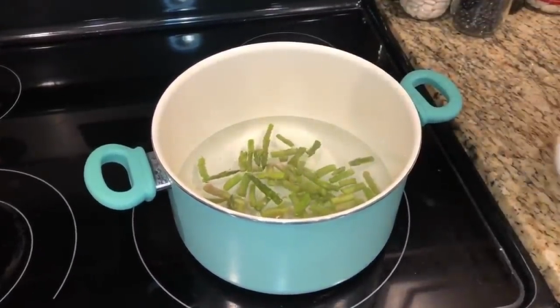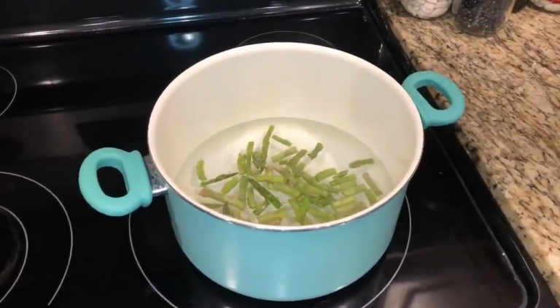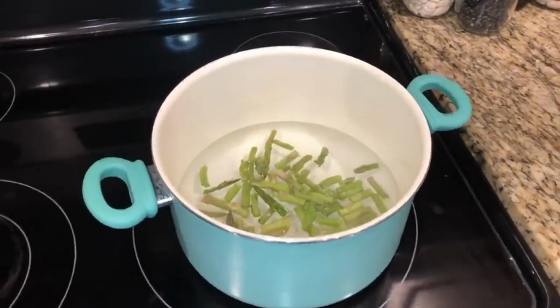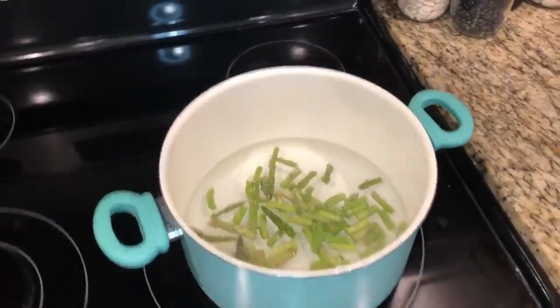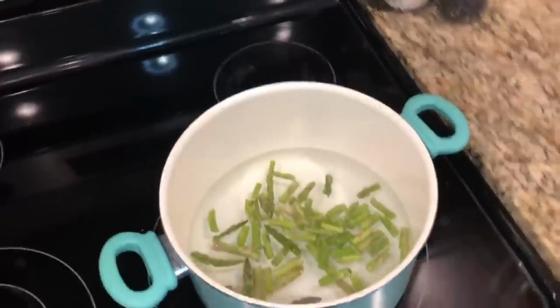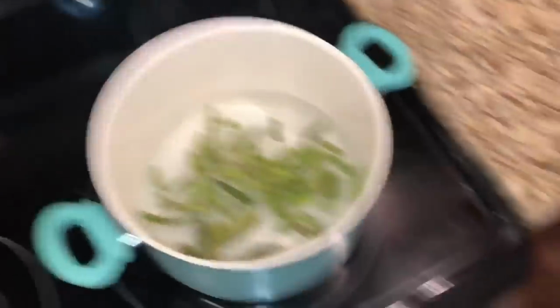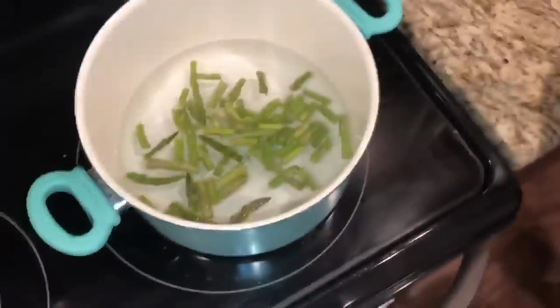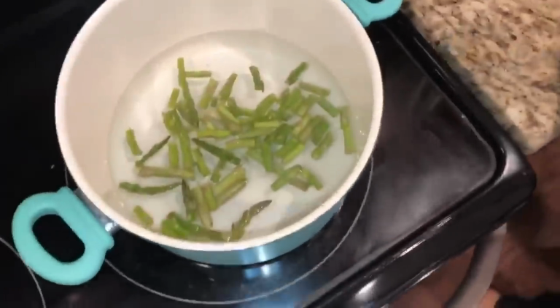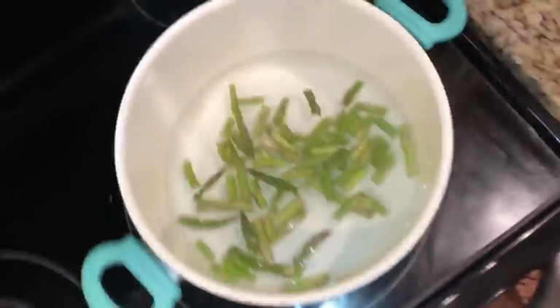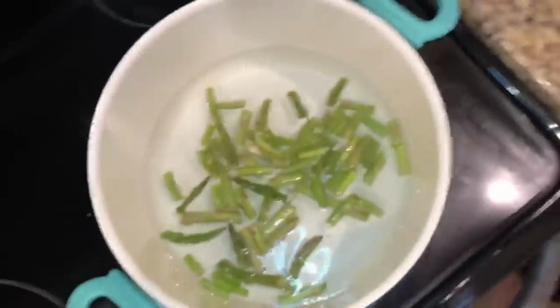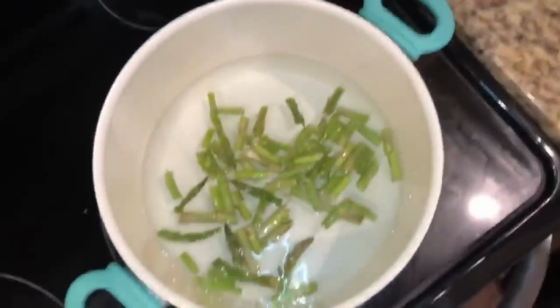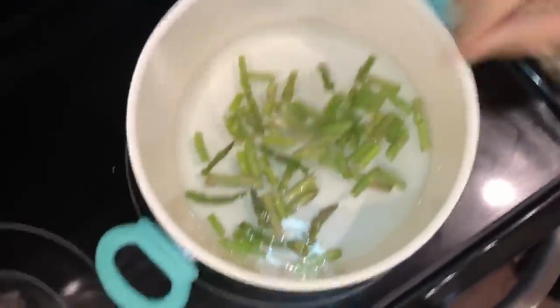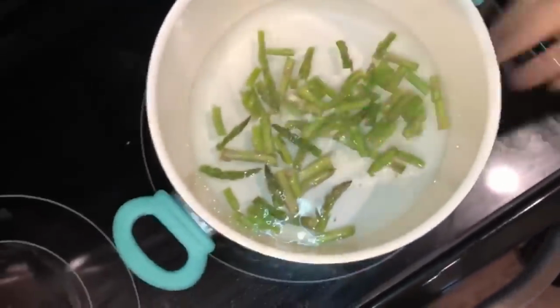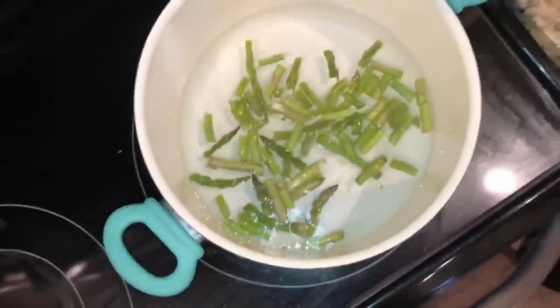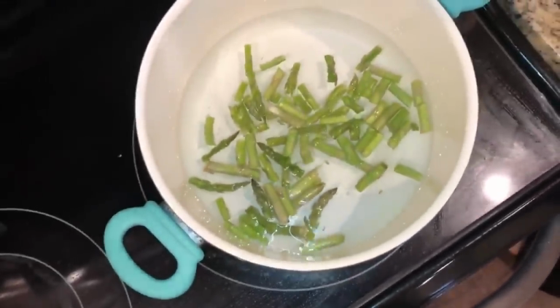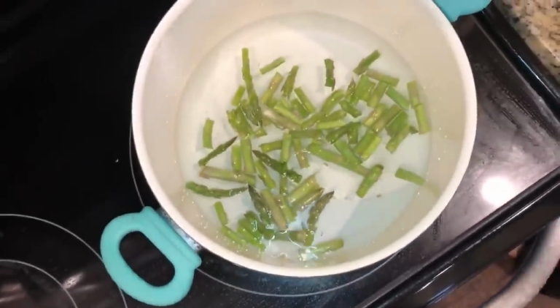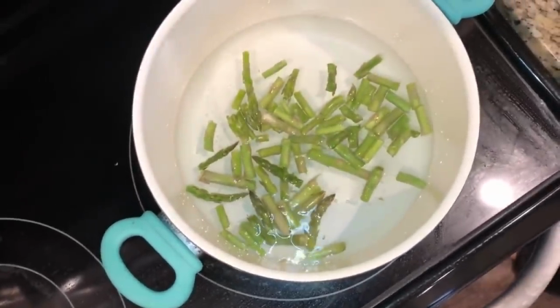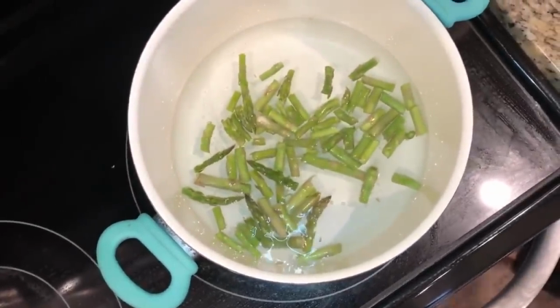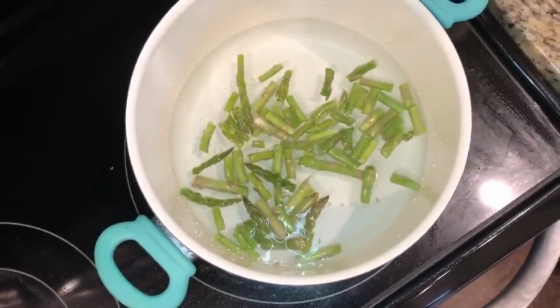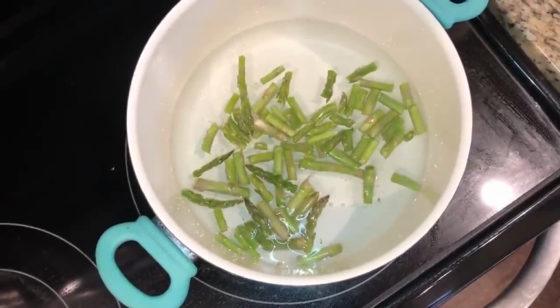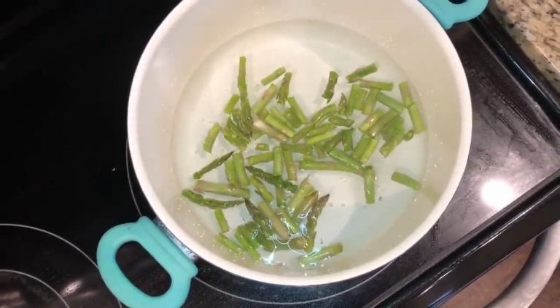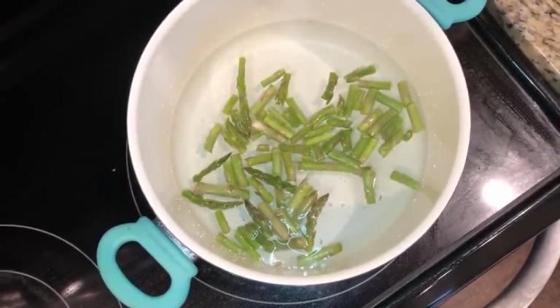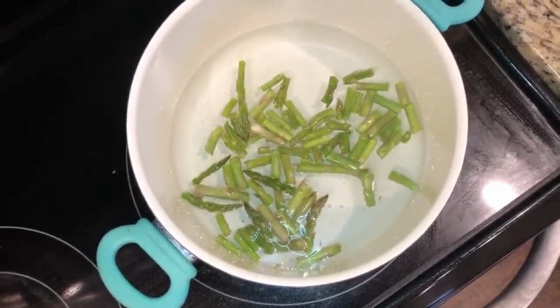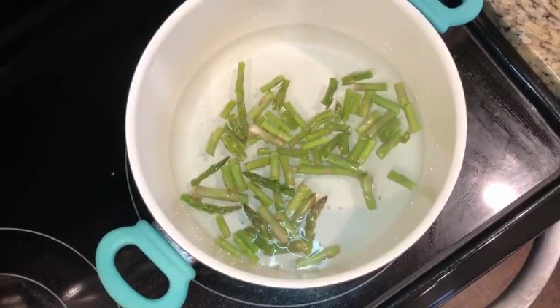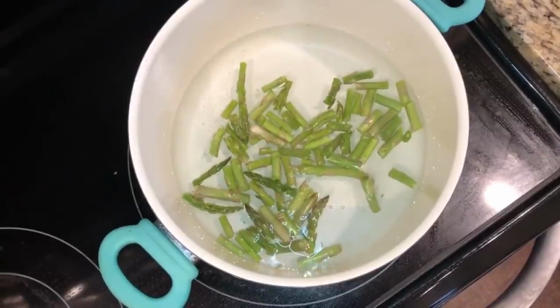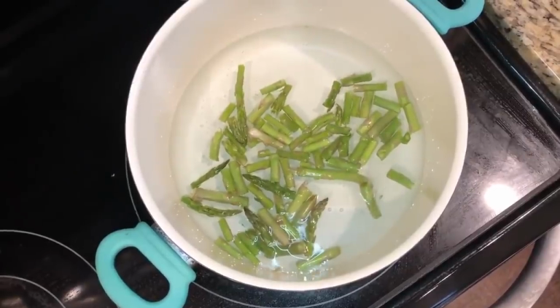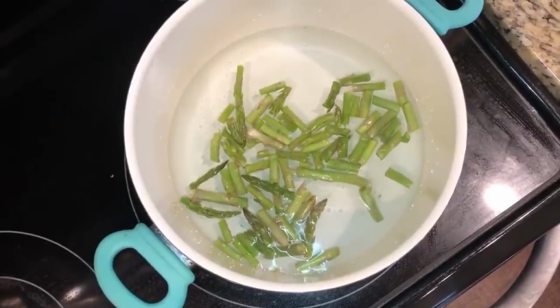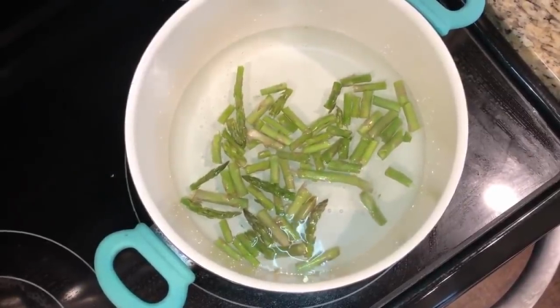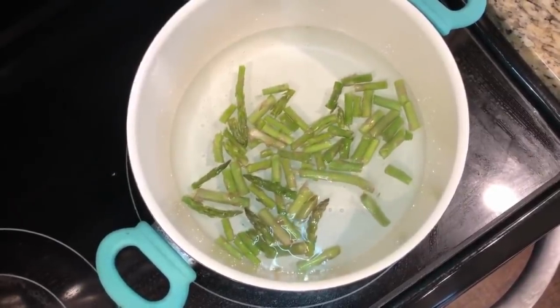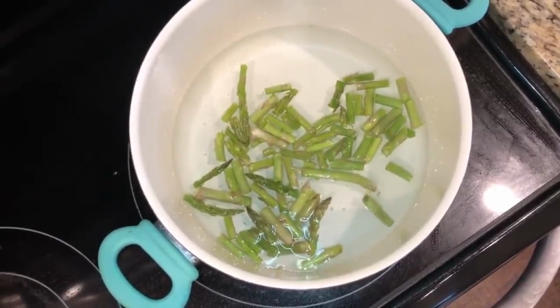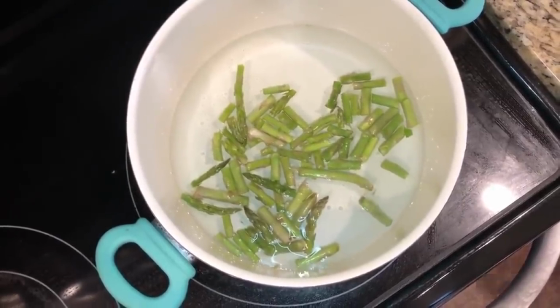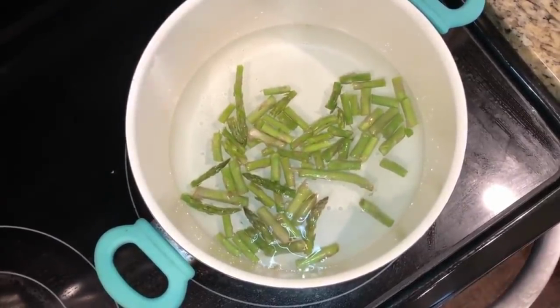Let it boil for a couple of minutes. Make sure that they're very, very soft.